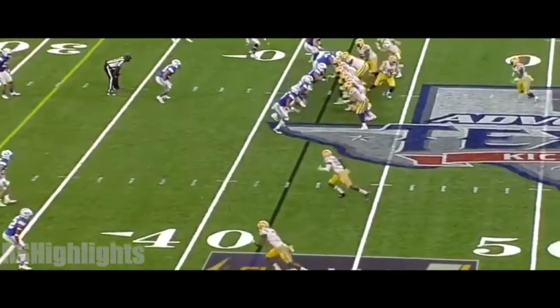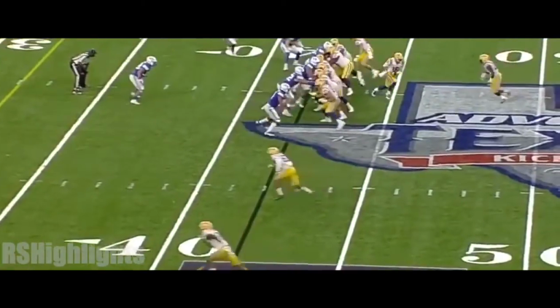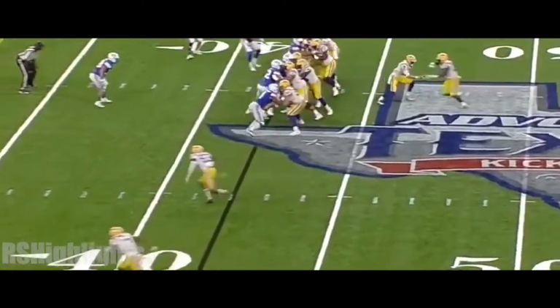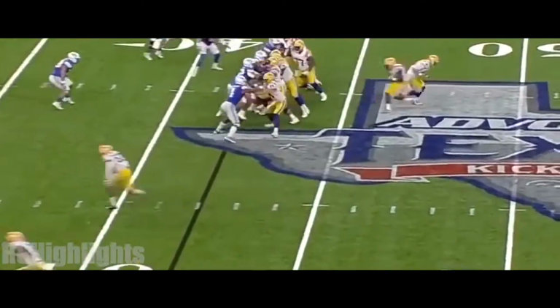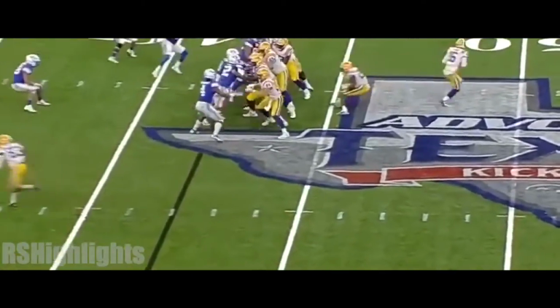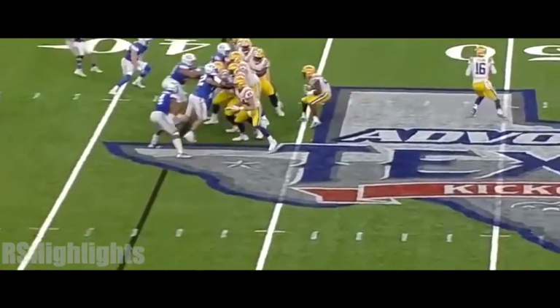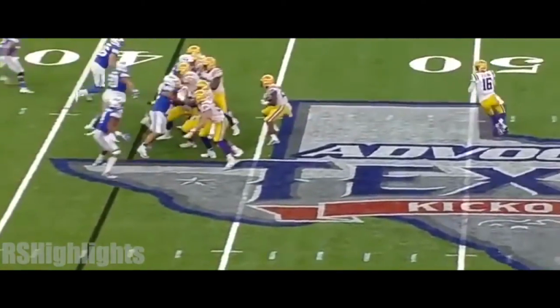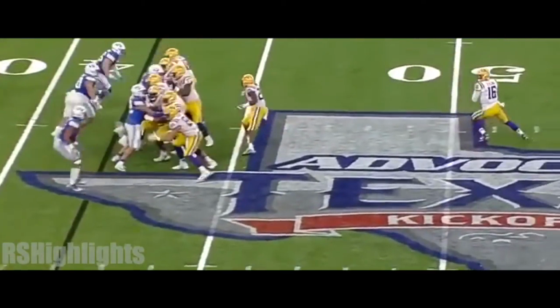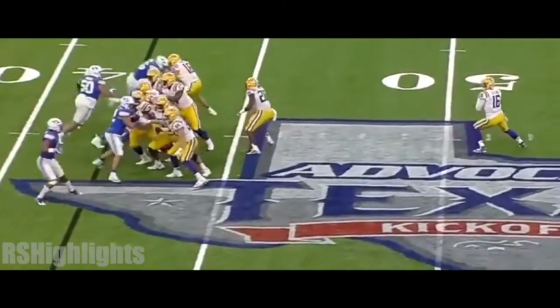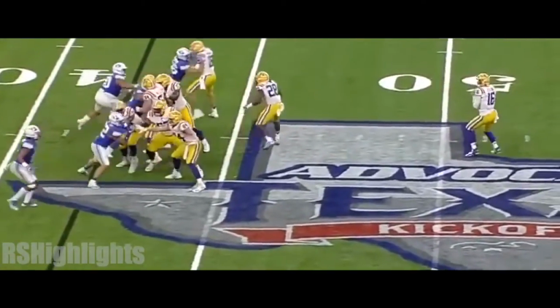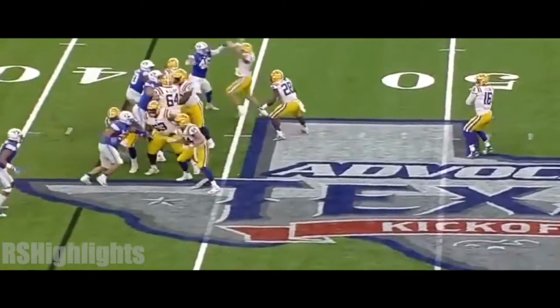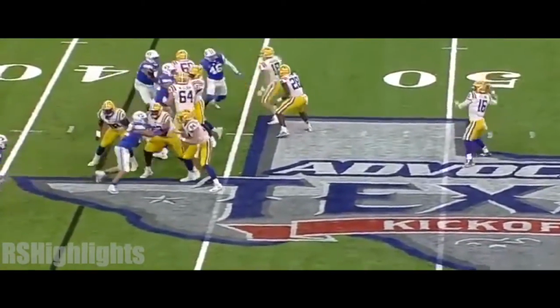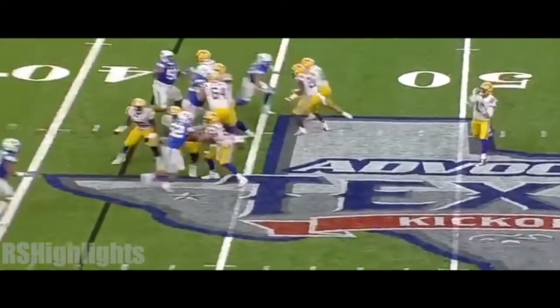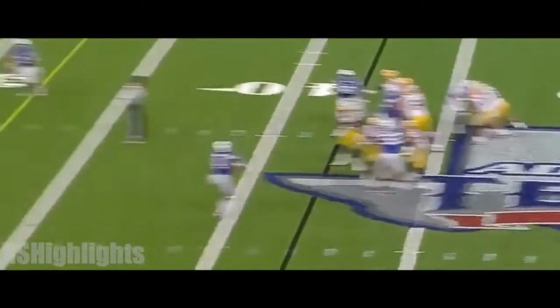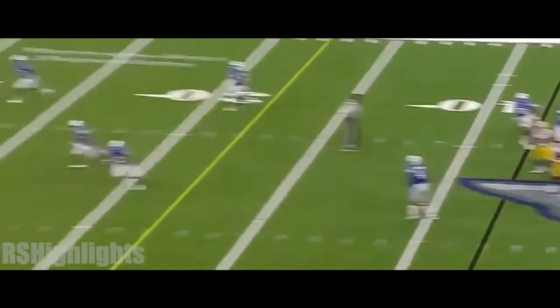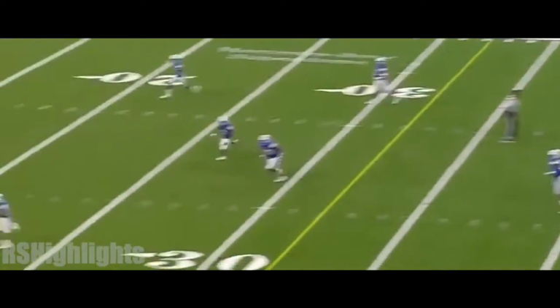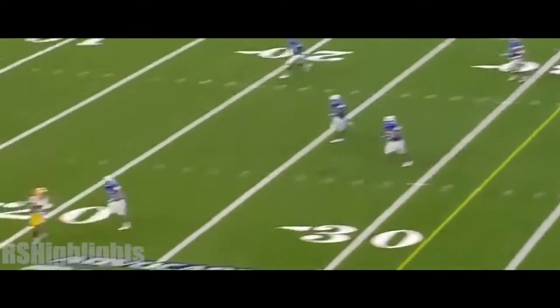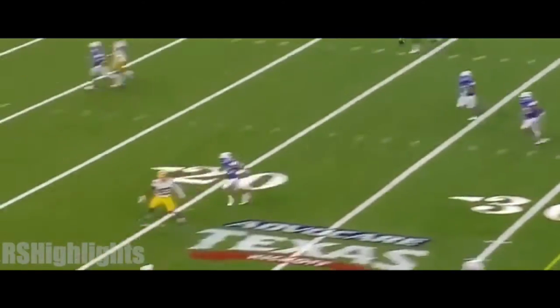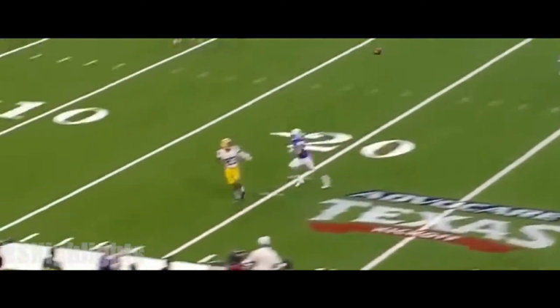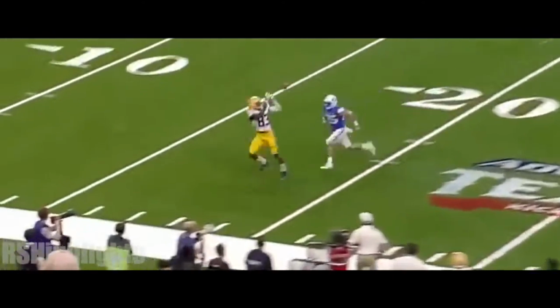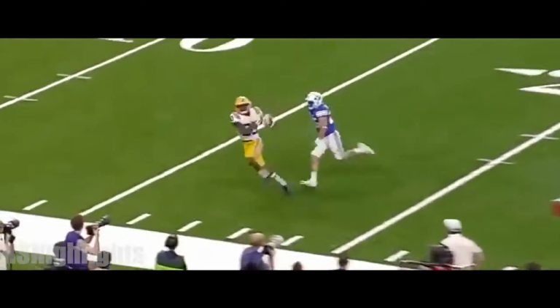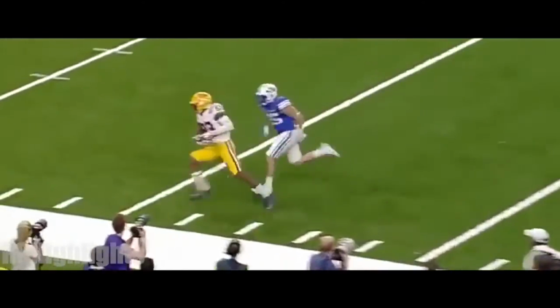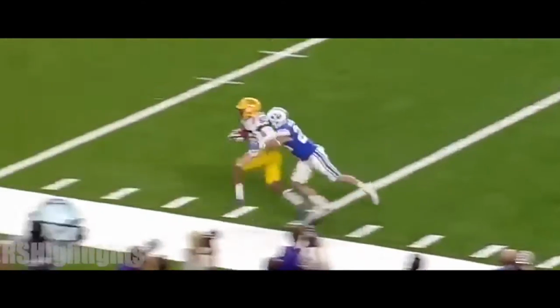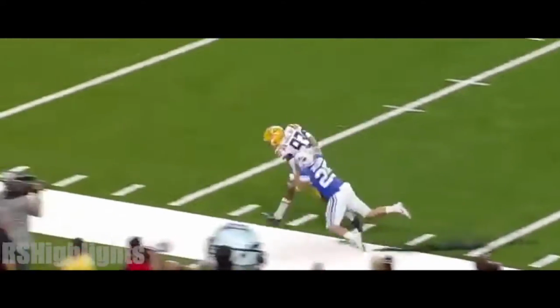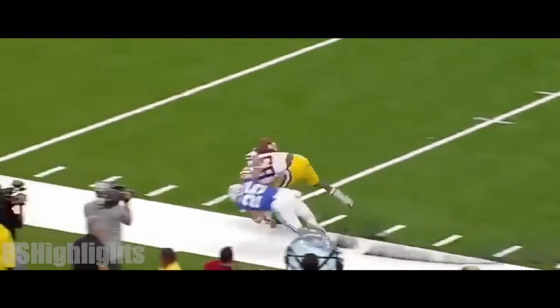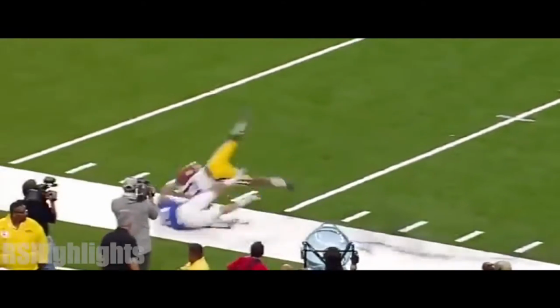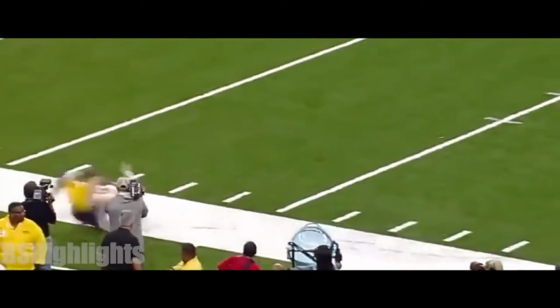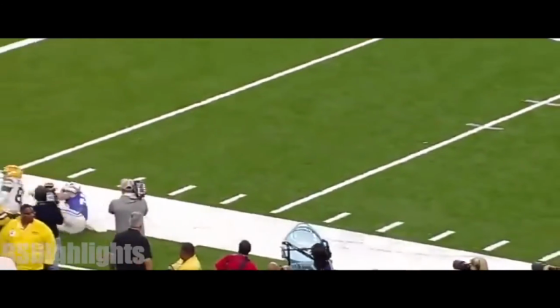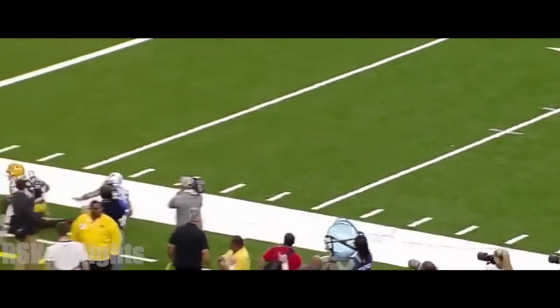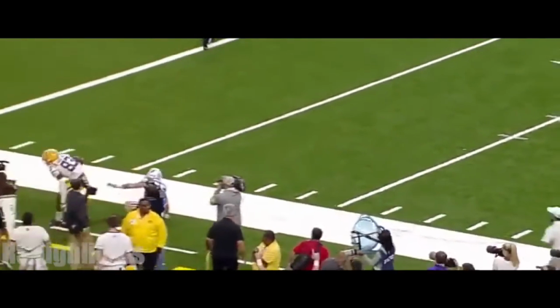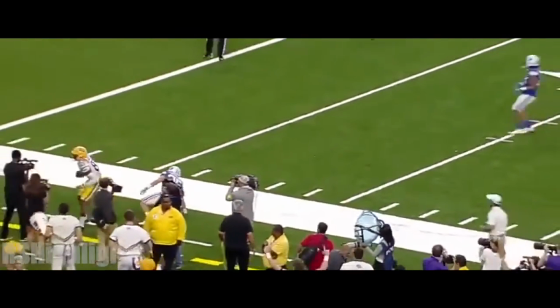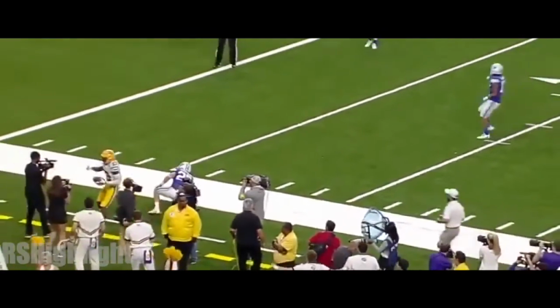And it's a good call, initiated by the replay booth. Hettling off play action, long throw to the sideline, drops it in on a dive to Russell Gage.